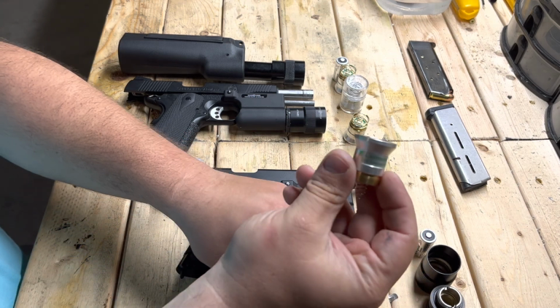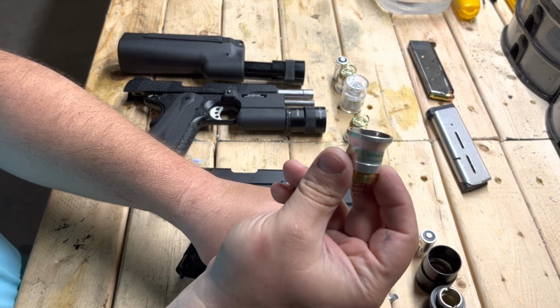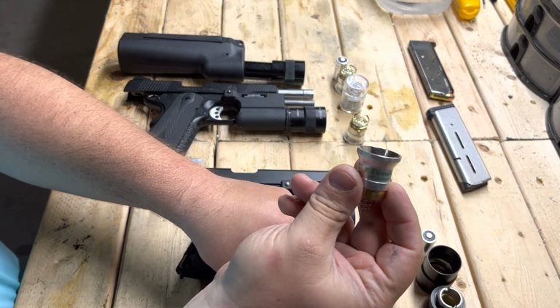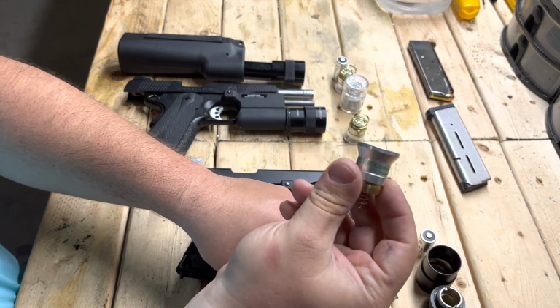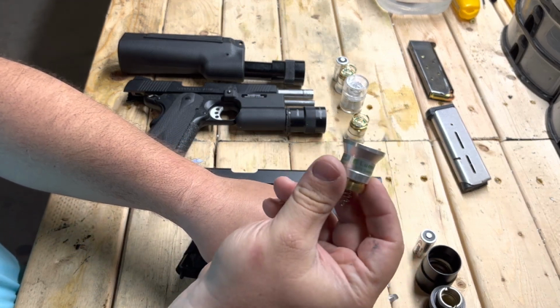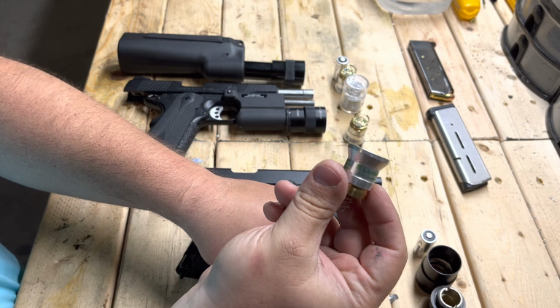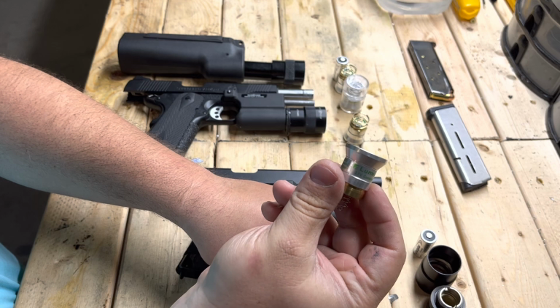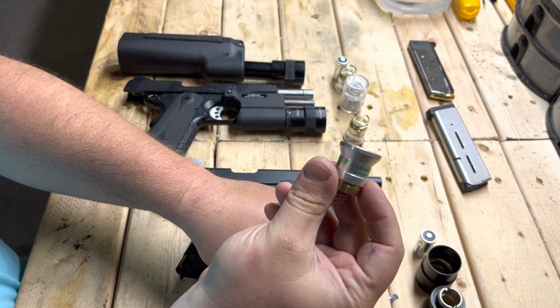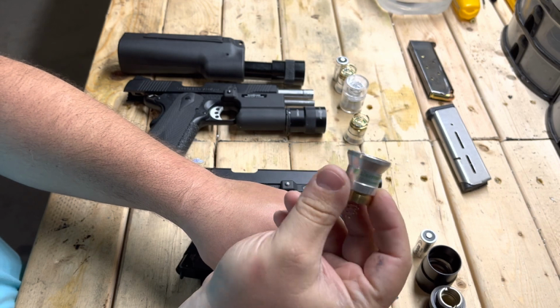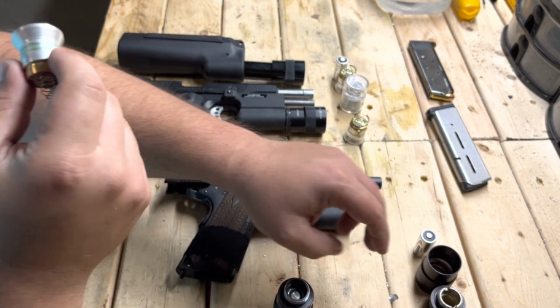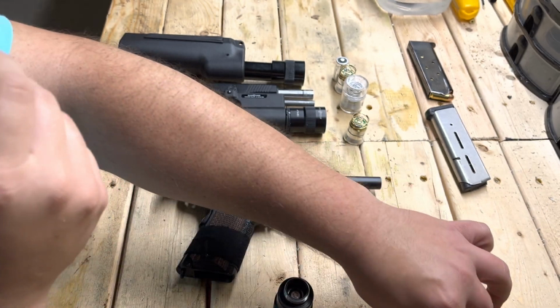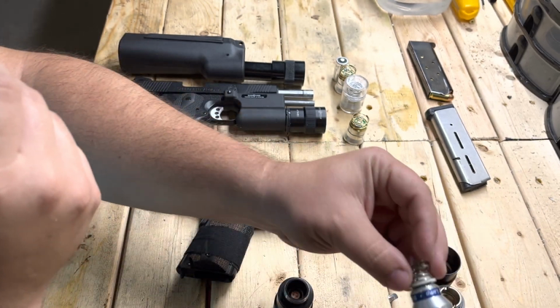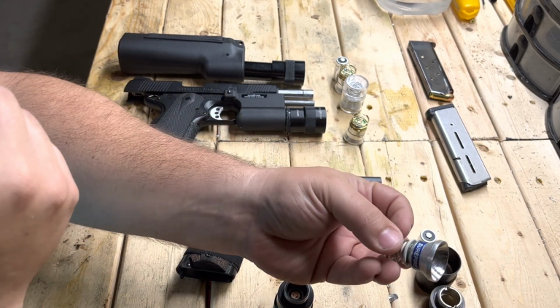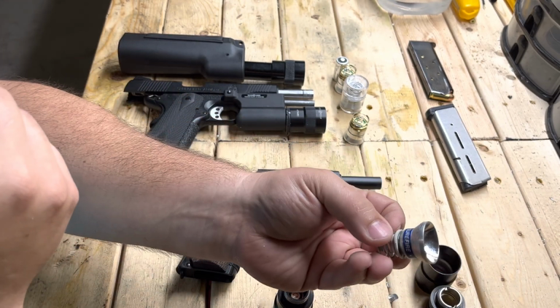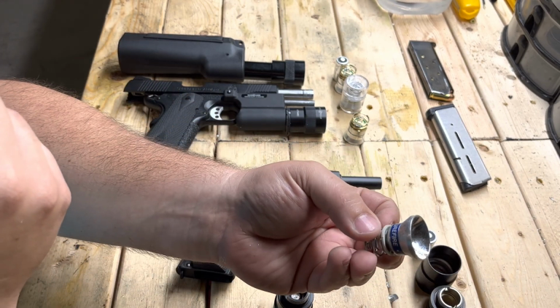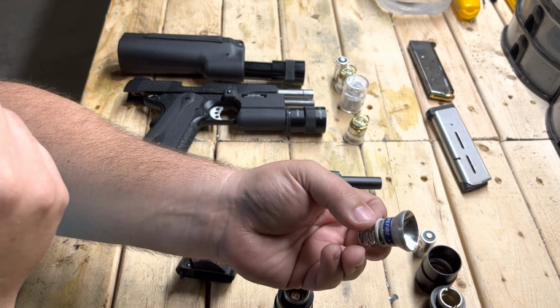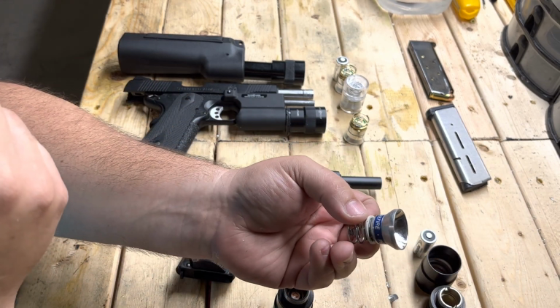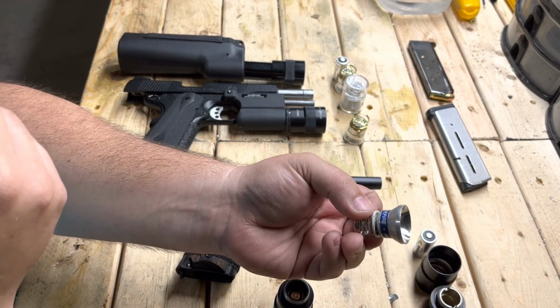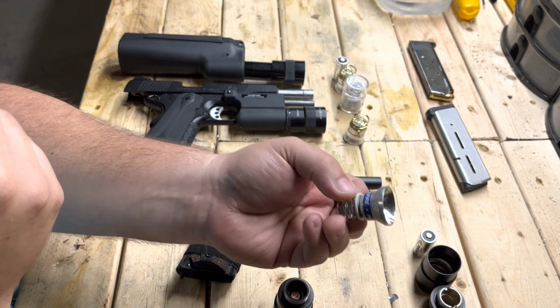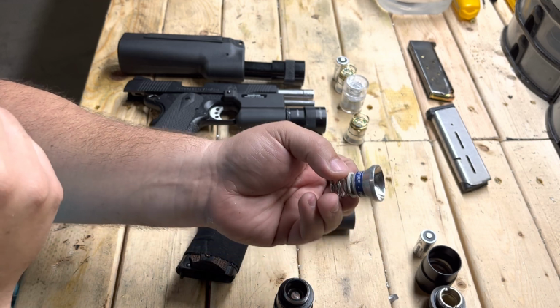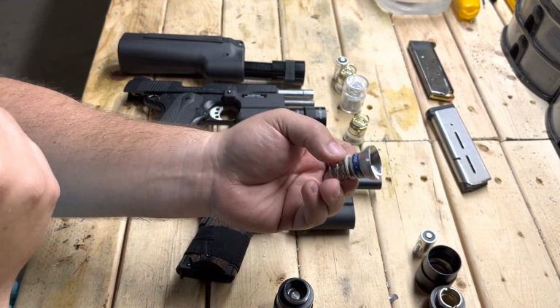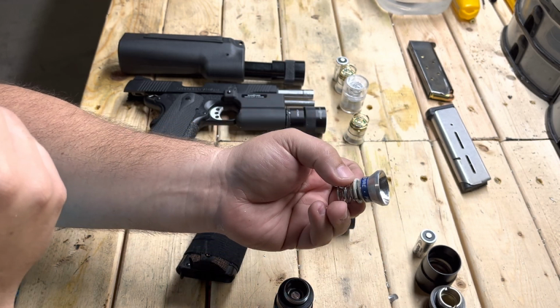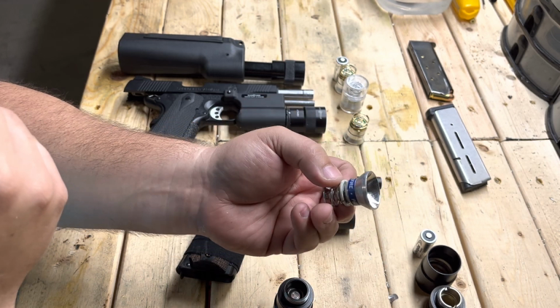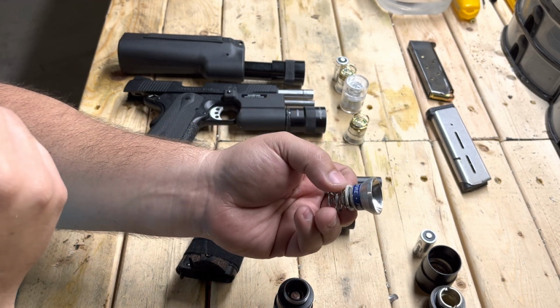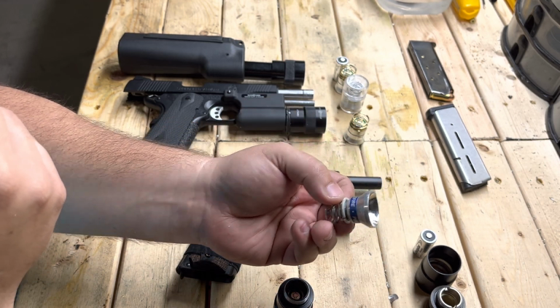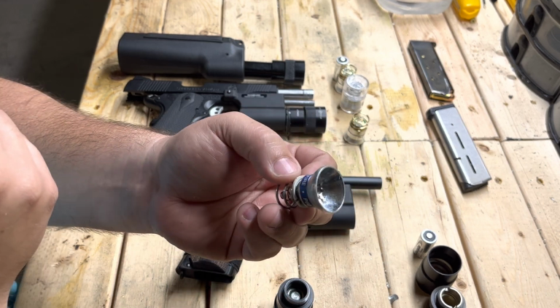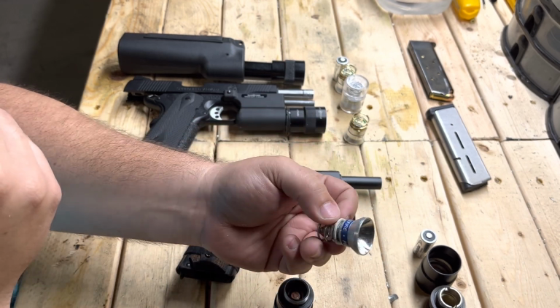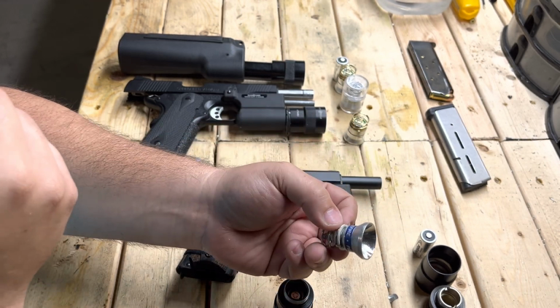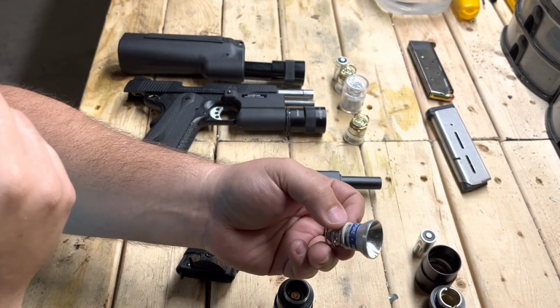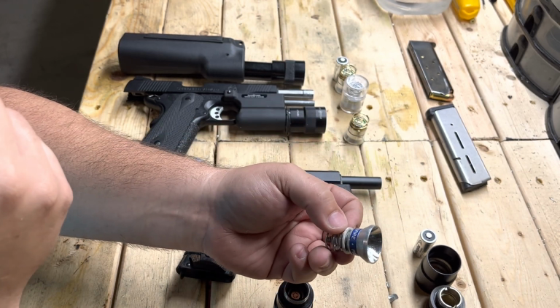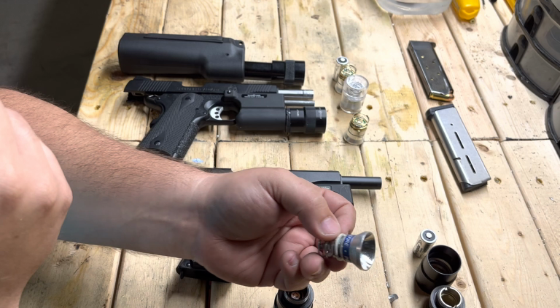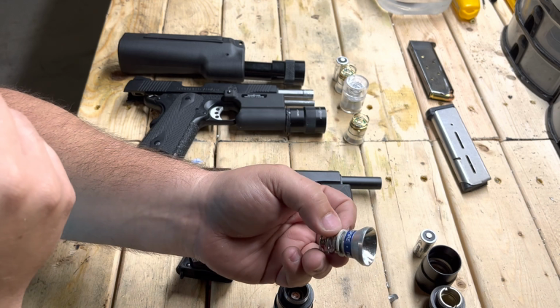If you do go that route, you're going to have to get this module, because a 6-volt Xenon lamp from Surefire on one battery — being it's meant for 6 volts — is going to put out about 10 lumens of light. It's going to be awful.